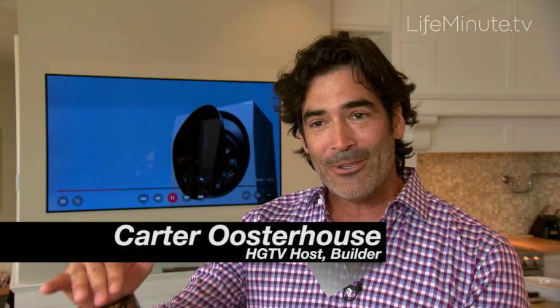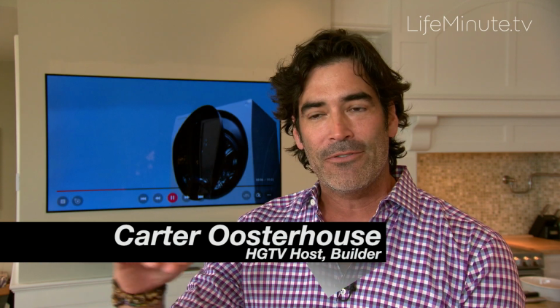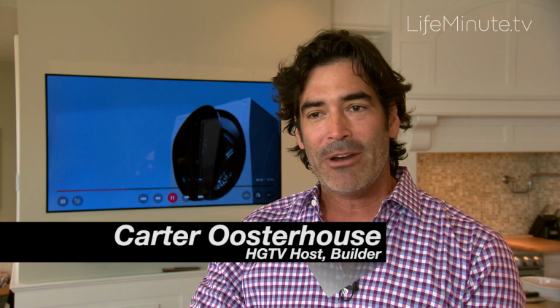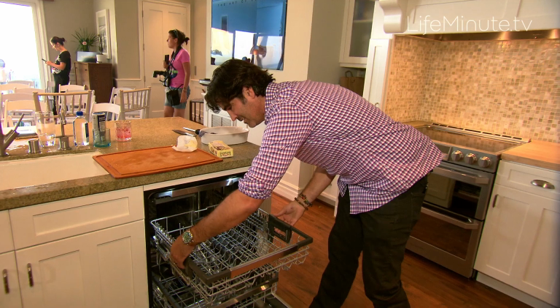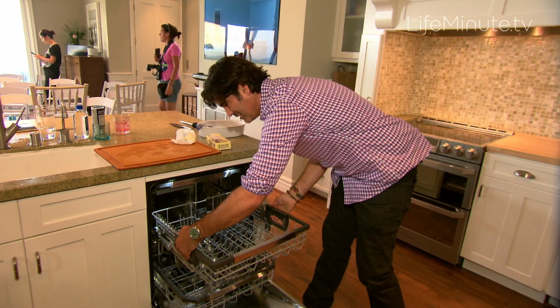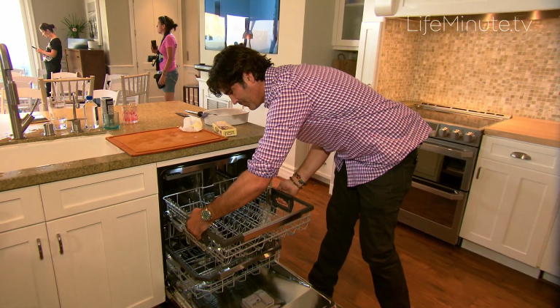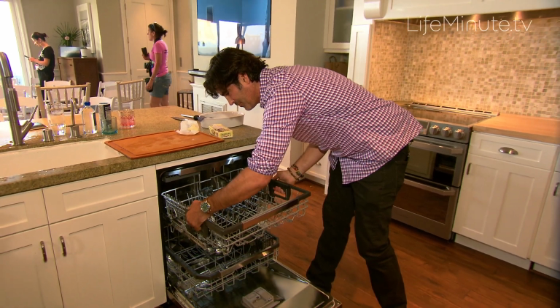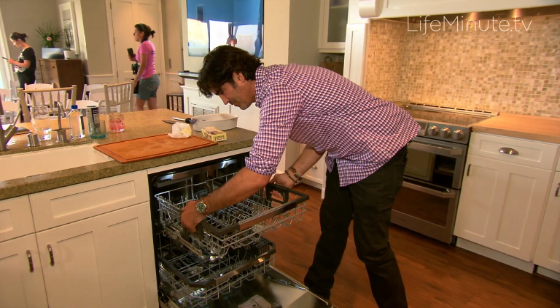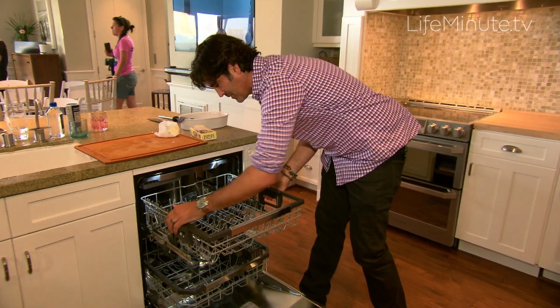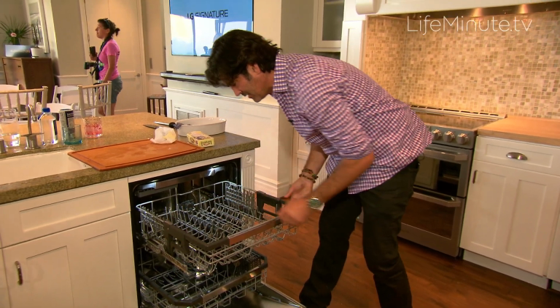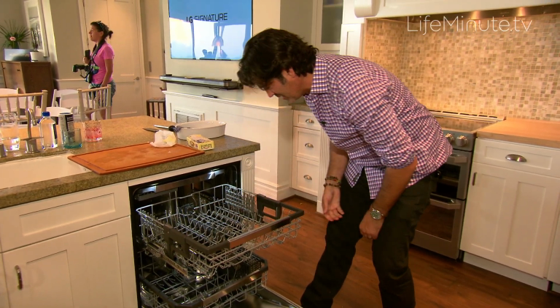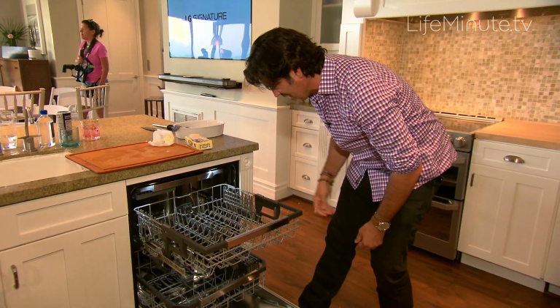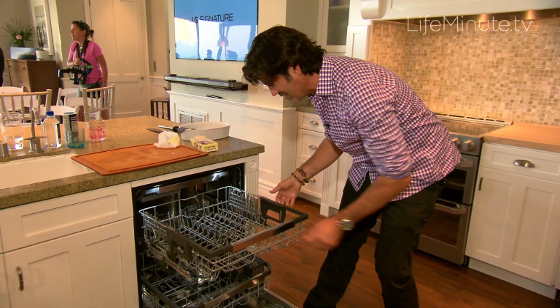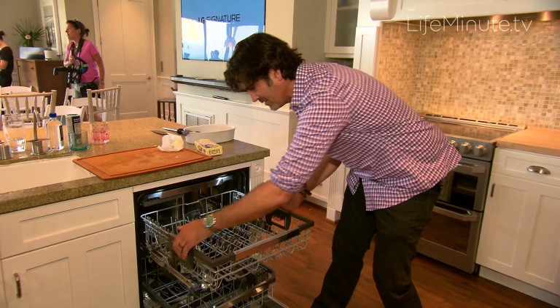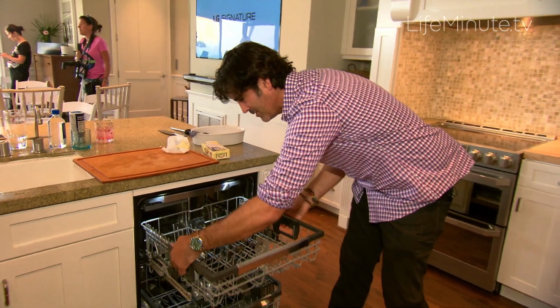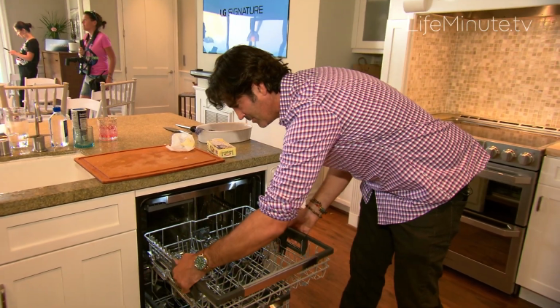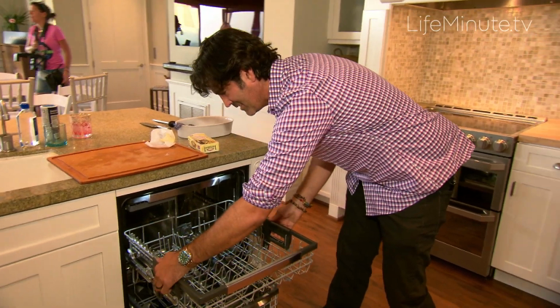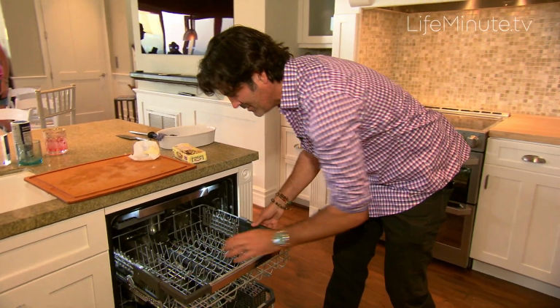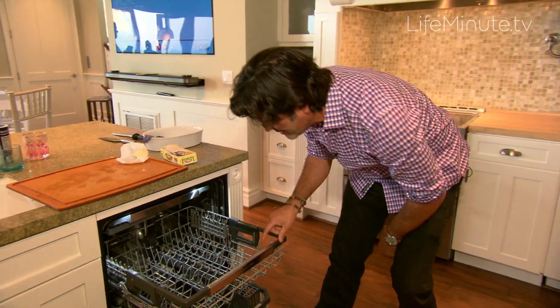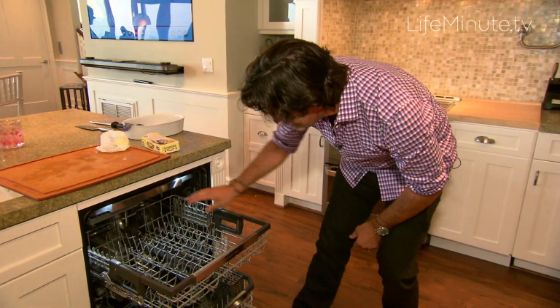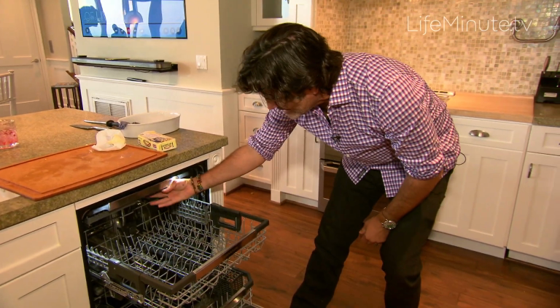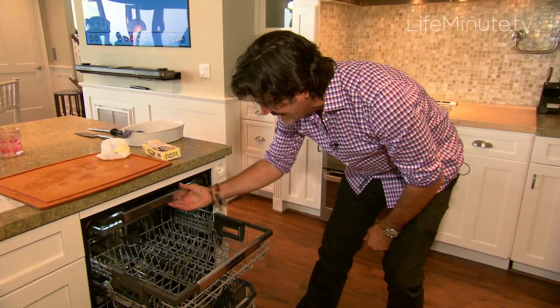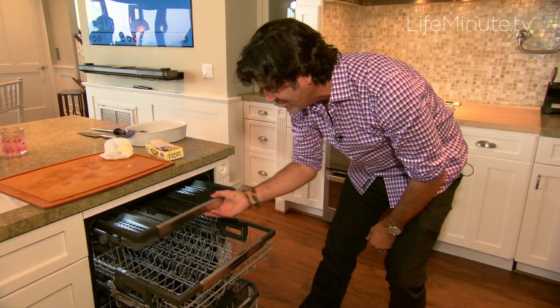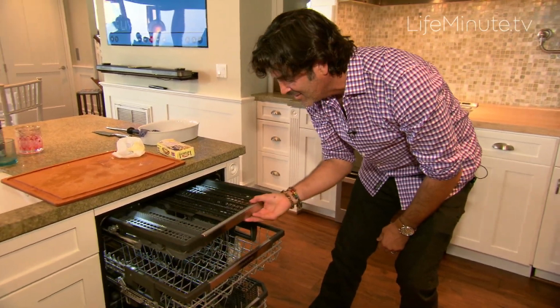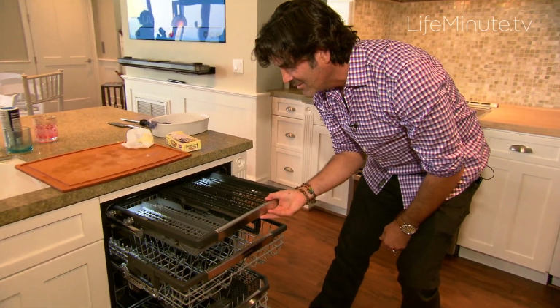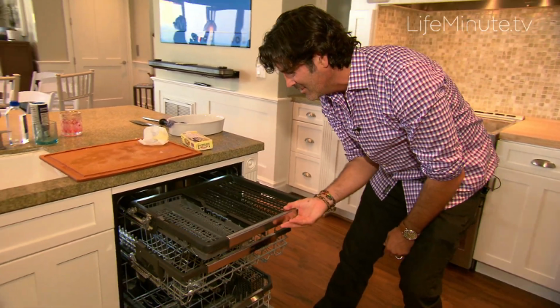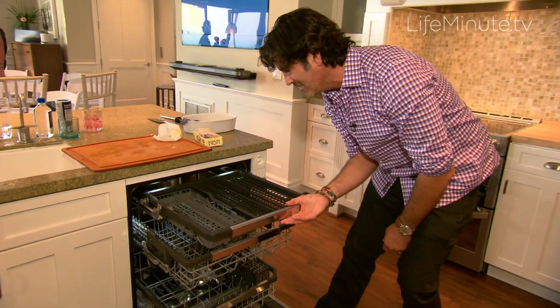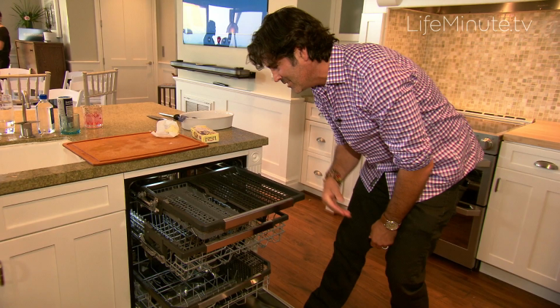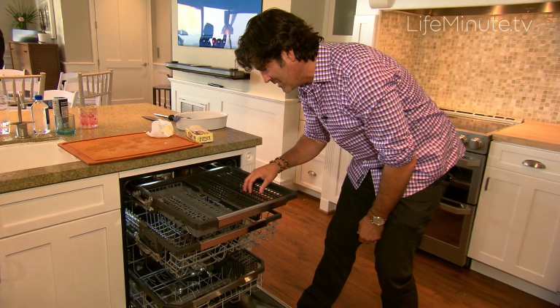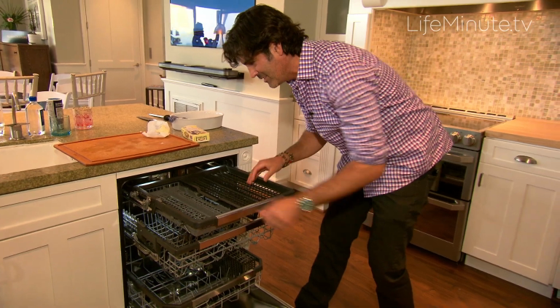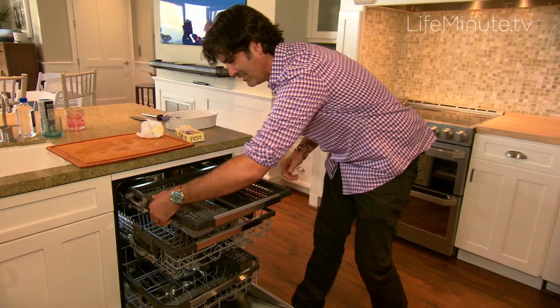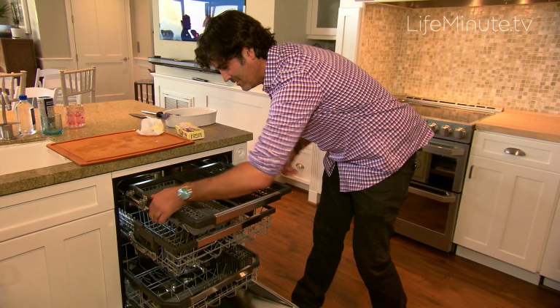Not only does the LG Signature dishwasher have three racks, but the racks actually go up and down, so they can move with whatever you're putting in there. What it's really doing is making it more efficient for the user, and the users appreciate that immensely.